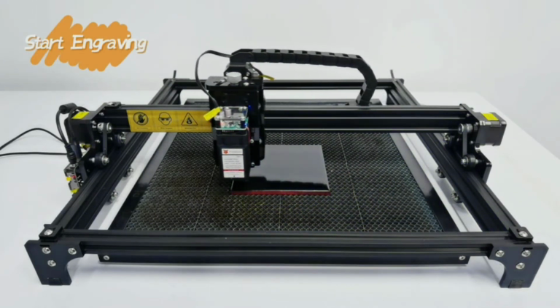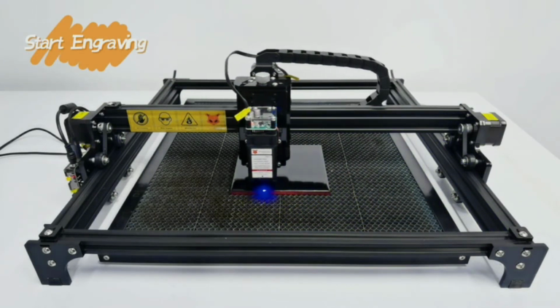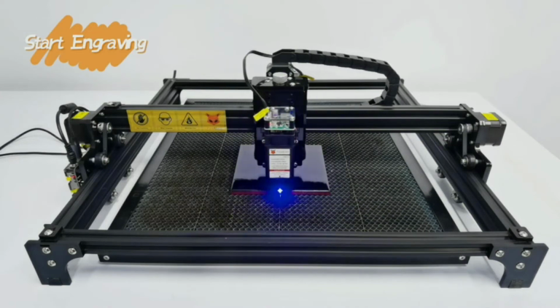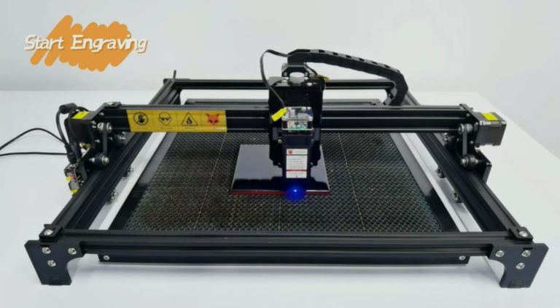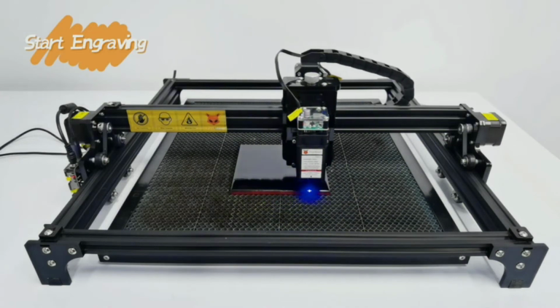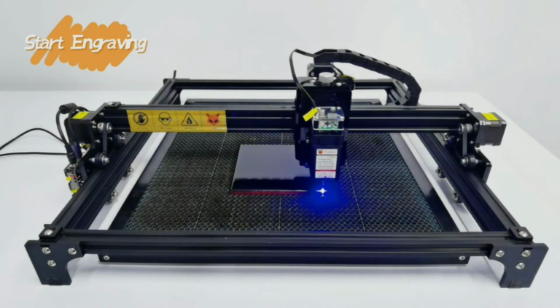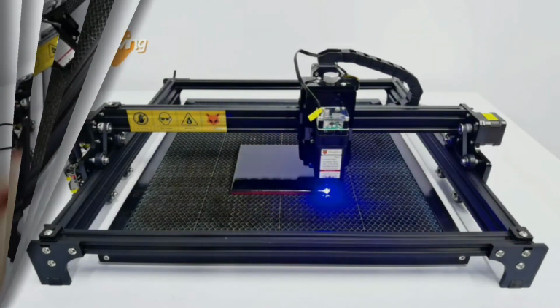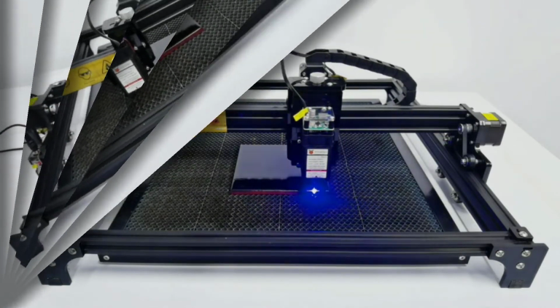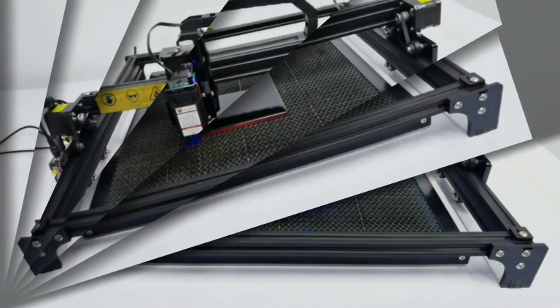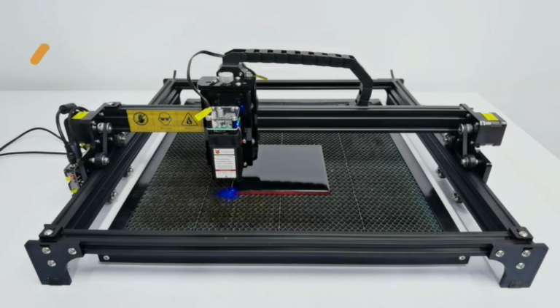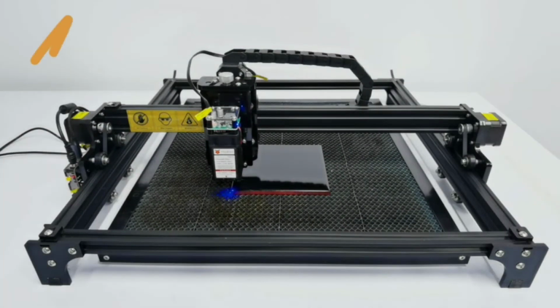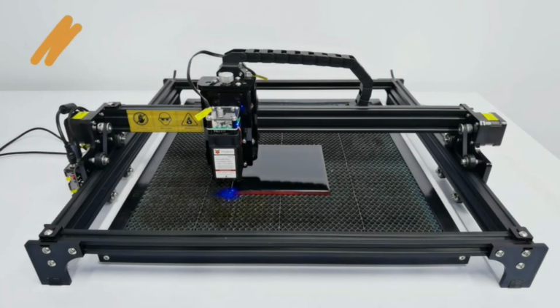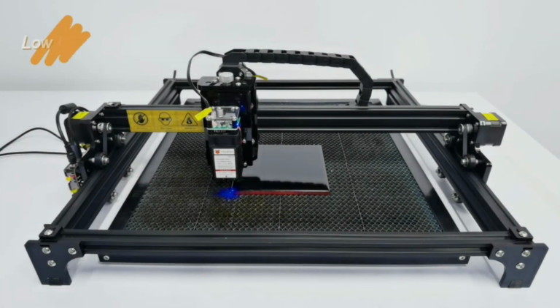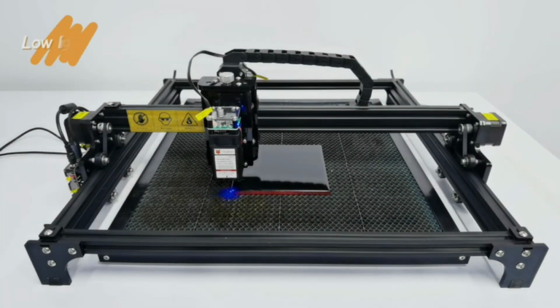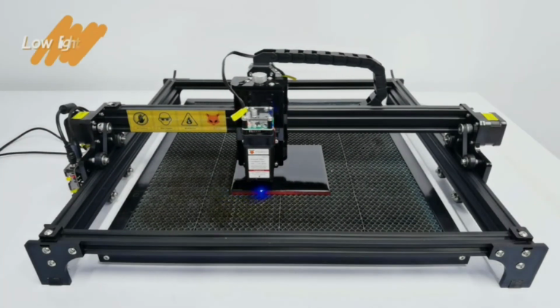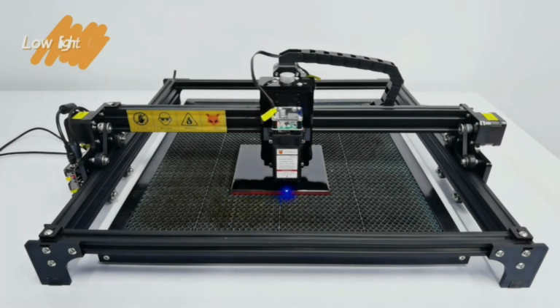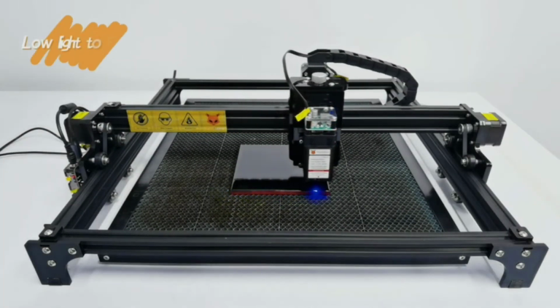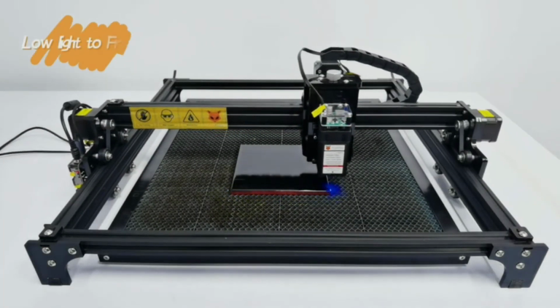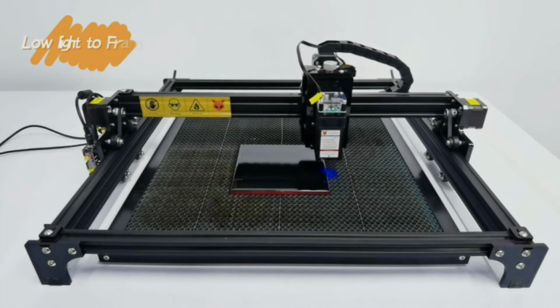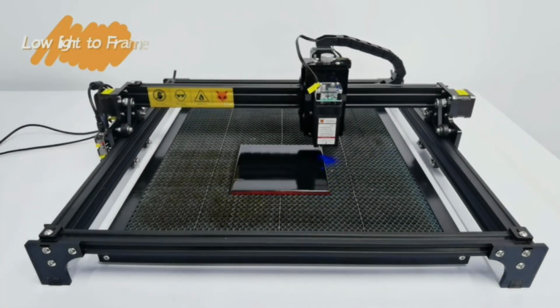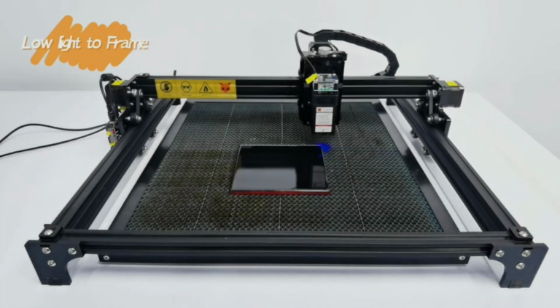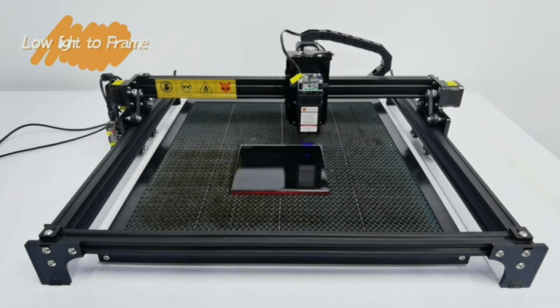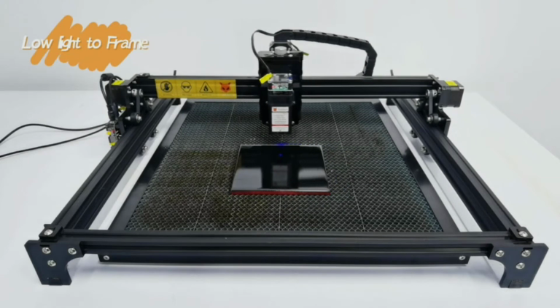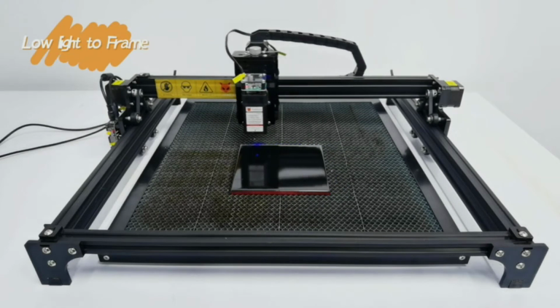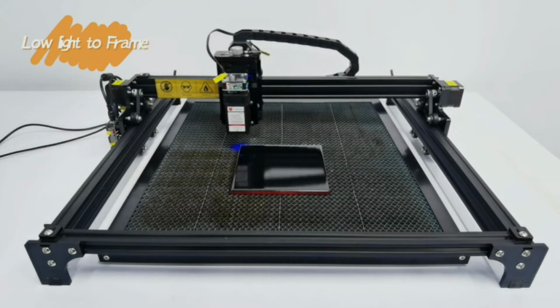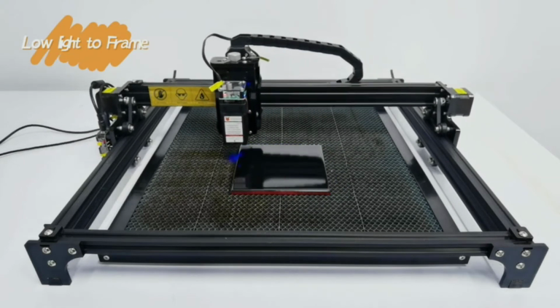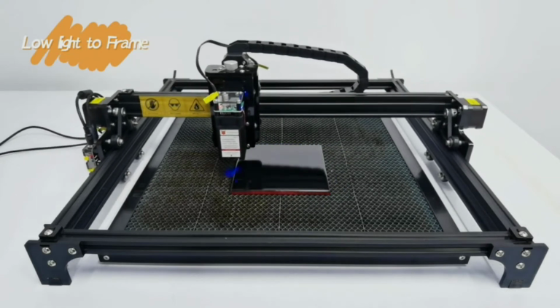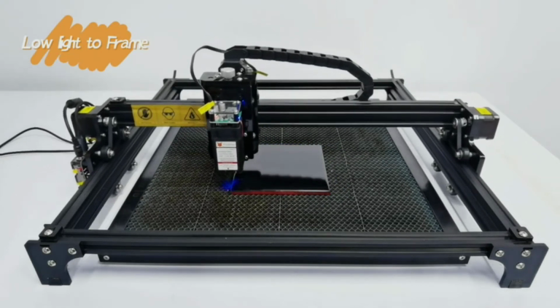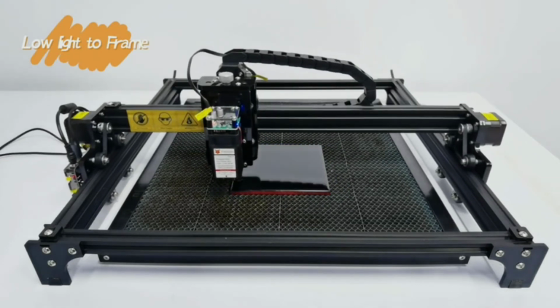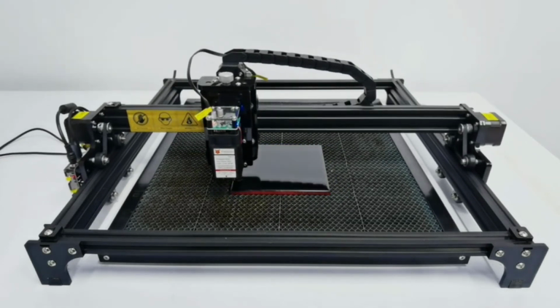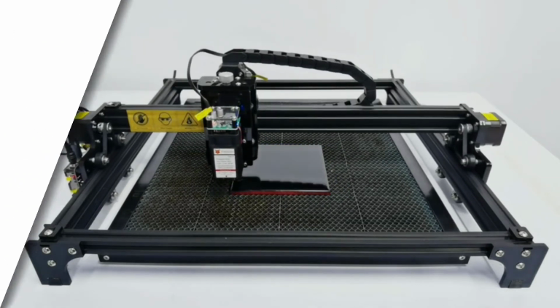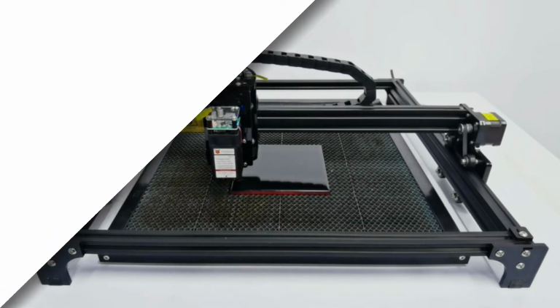This power module is ideal for engraving and cutting many different kinds of materials such as plywood, bamboo, cardboard, acrylic, MDF, and more.